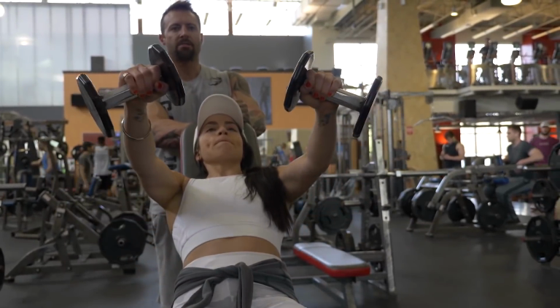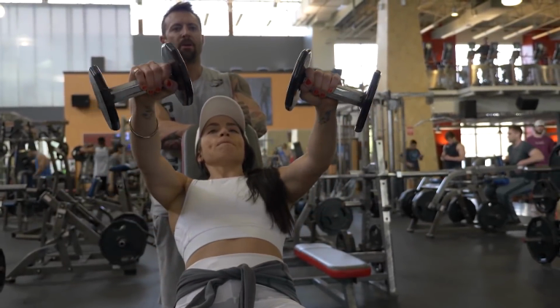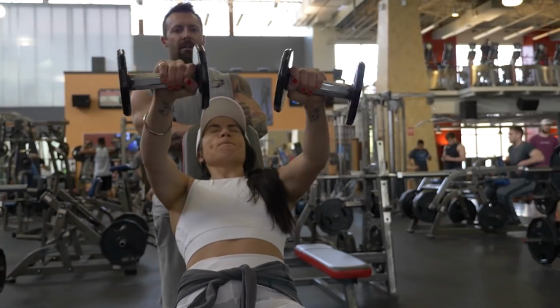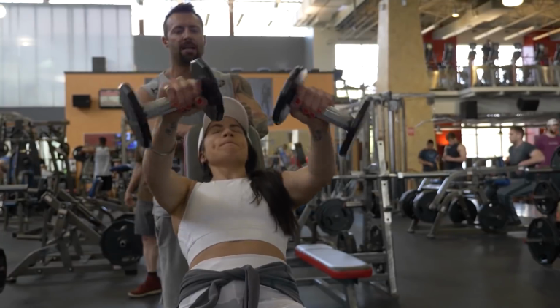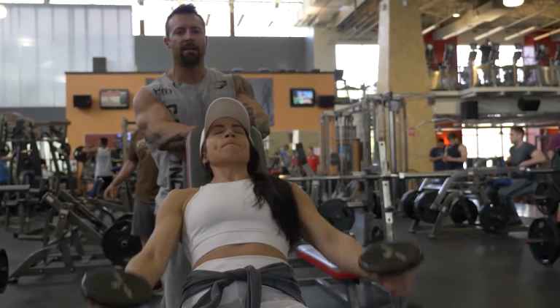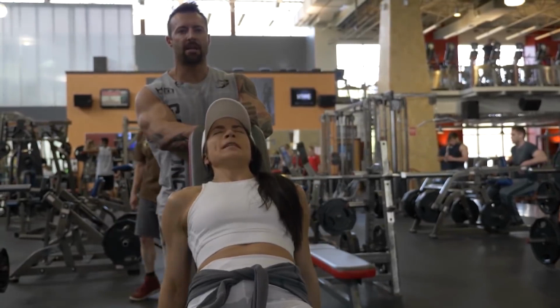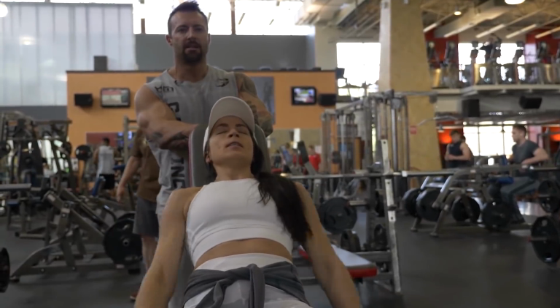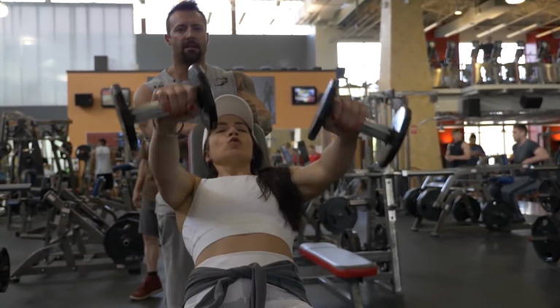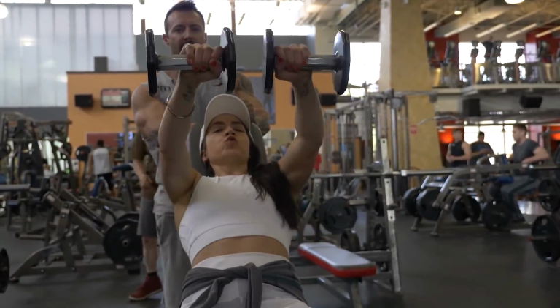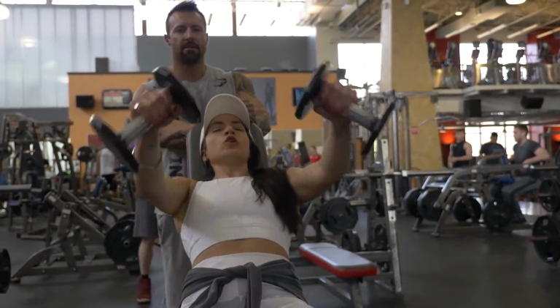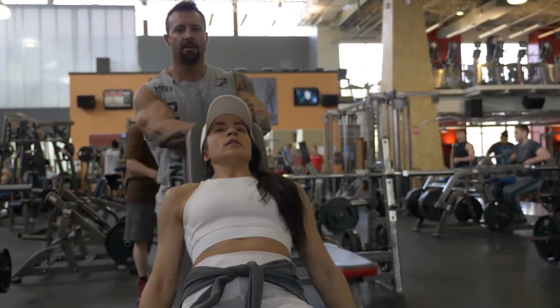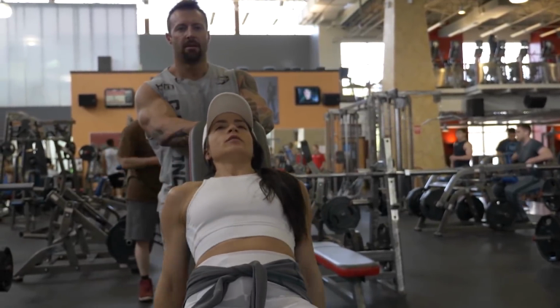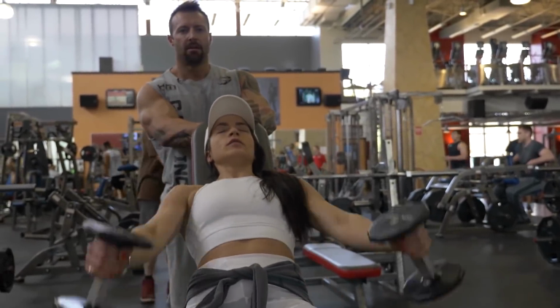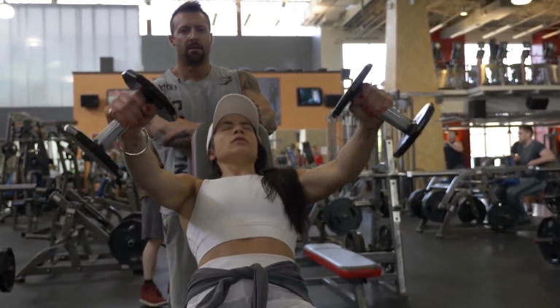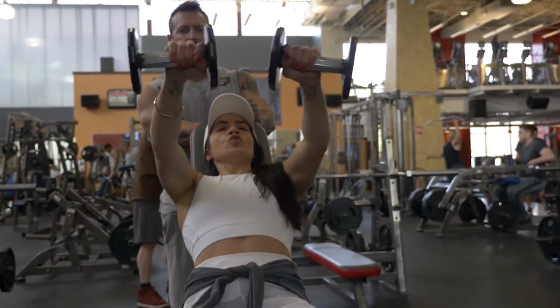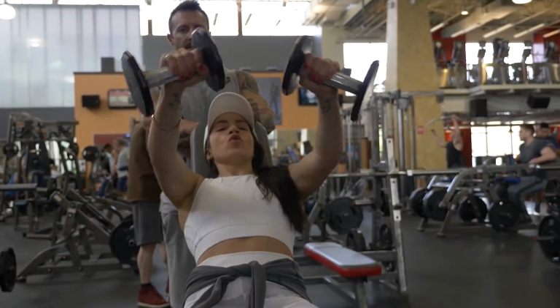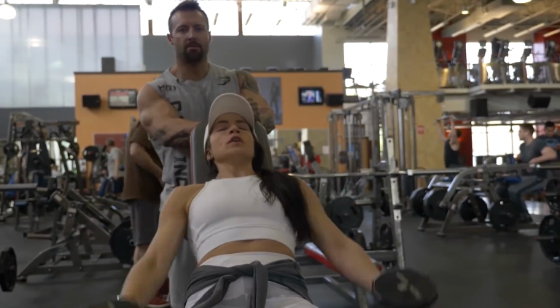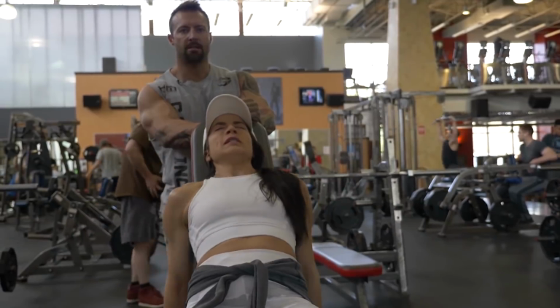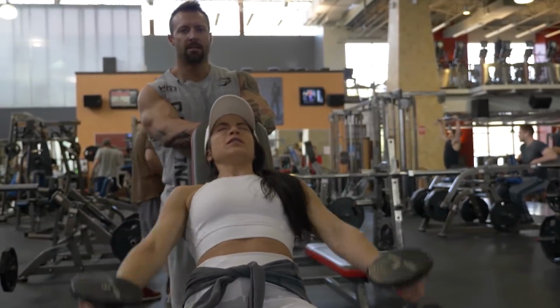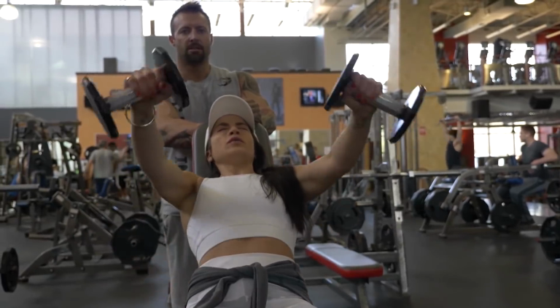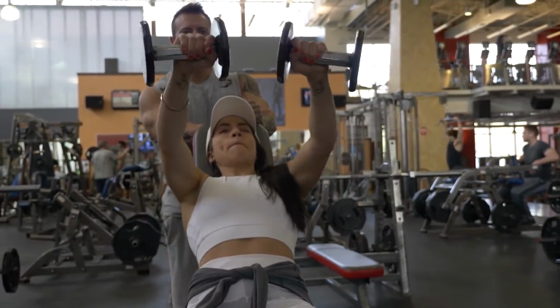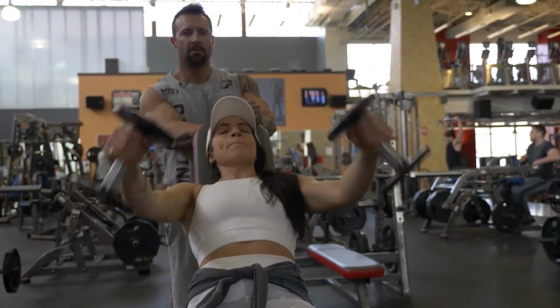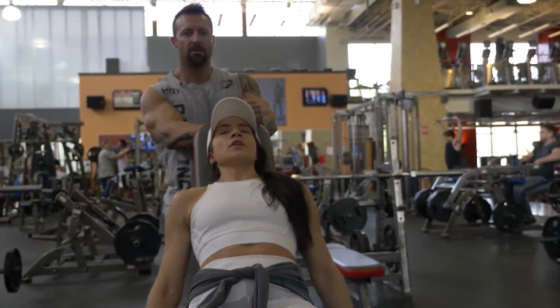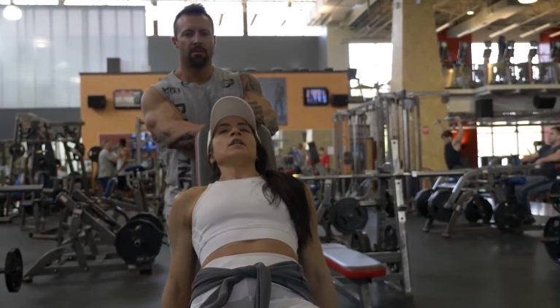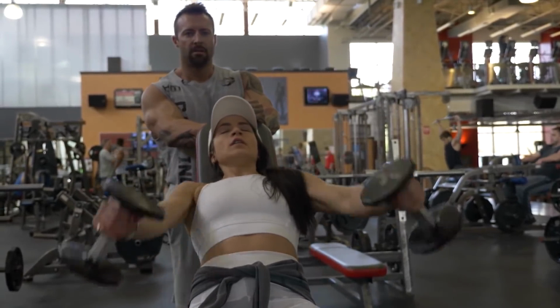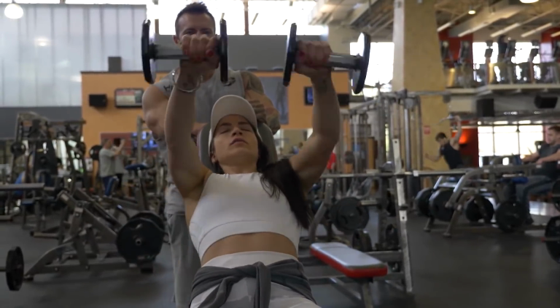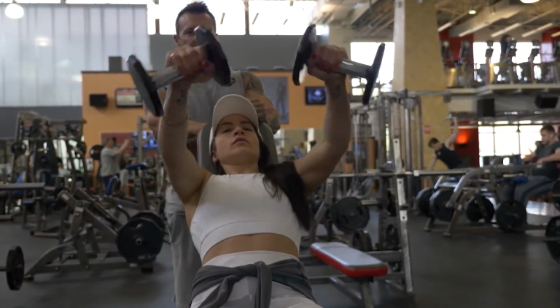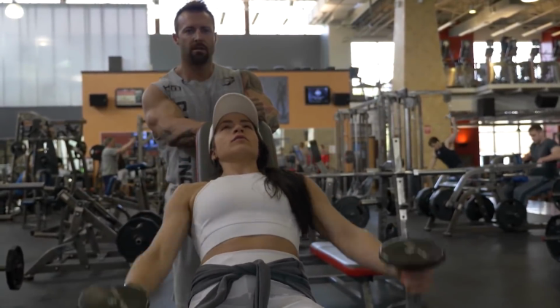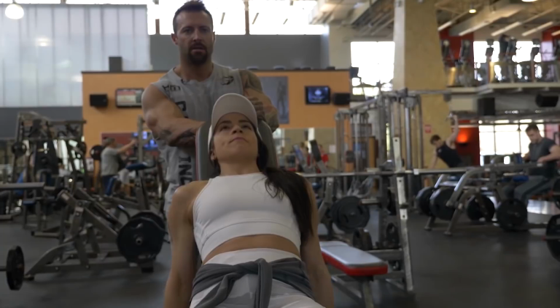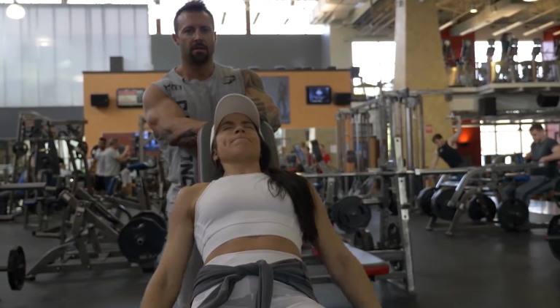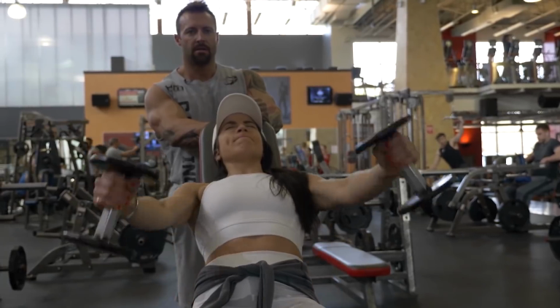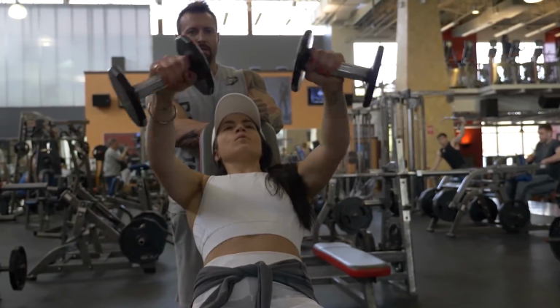Now use a bit of body swing — swing it a little bit now just to get a few more reps there. Come on, swing it. Two more.